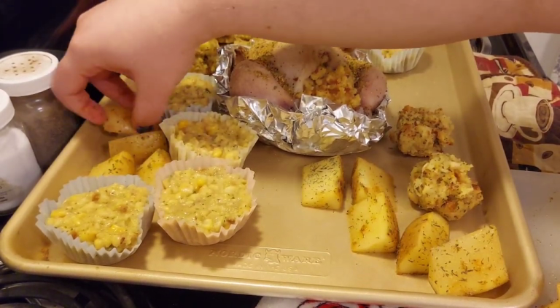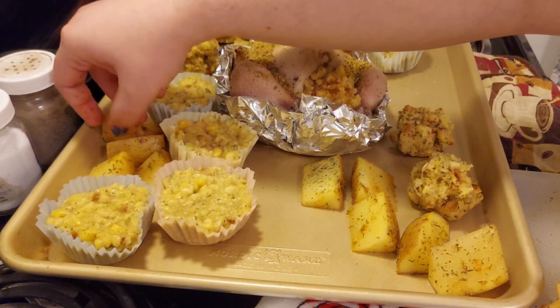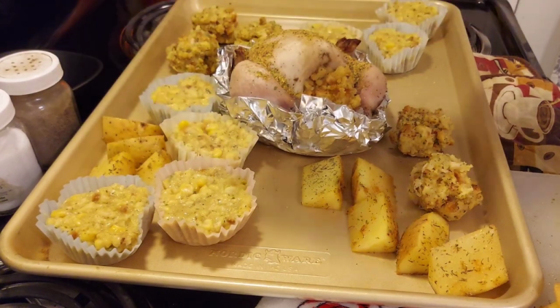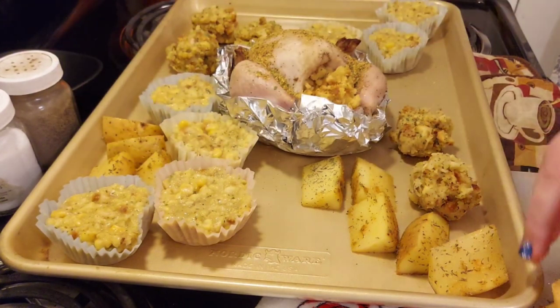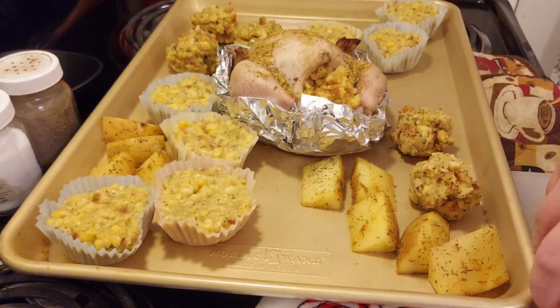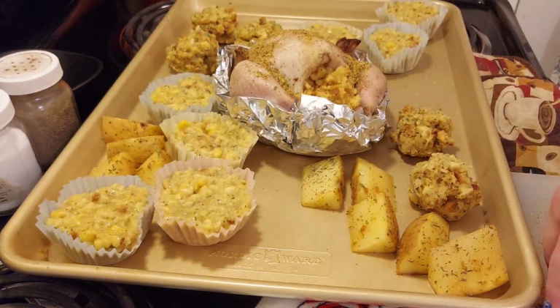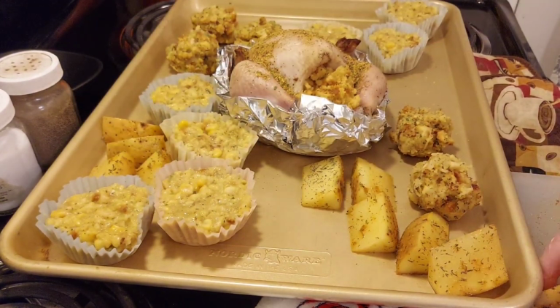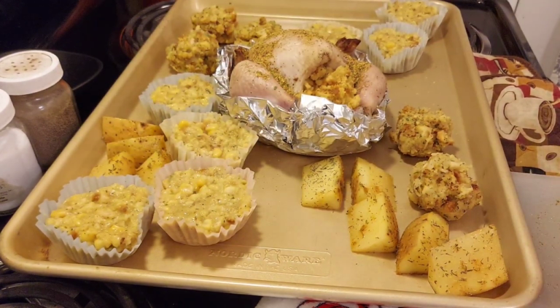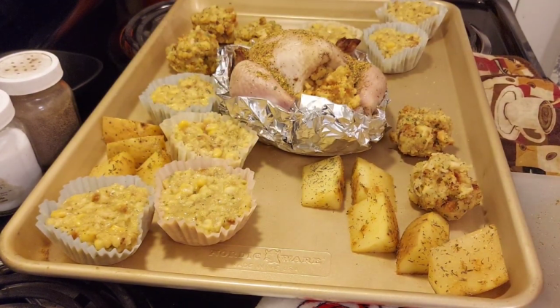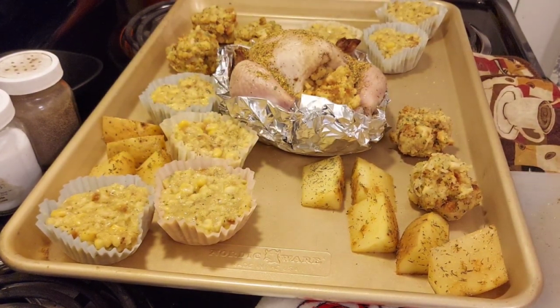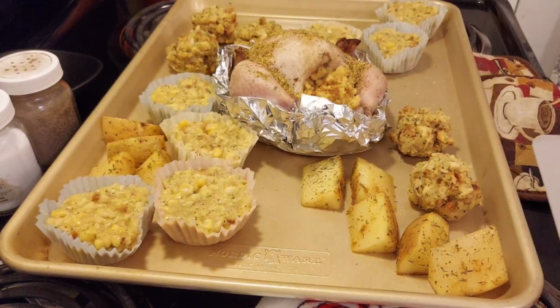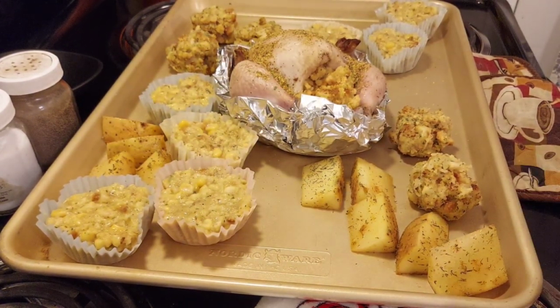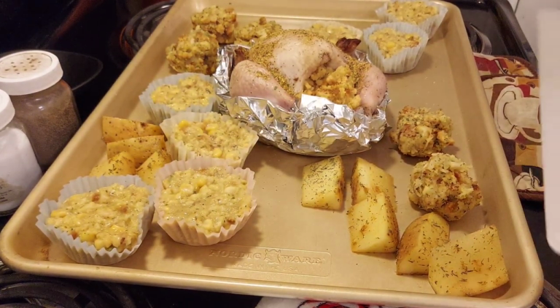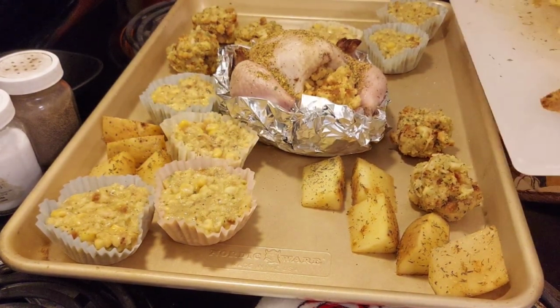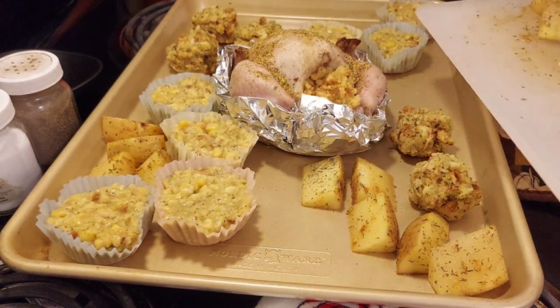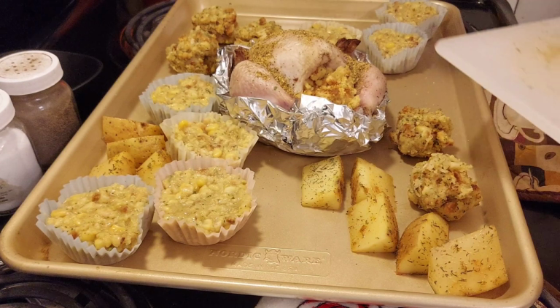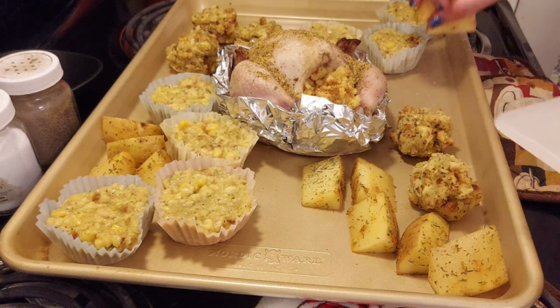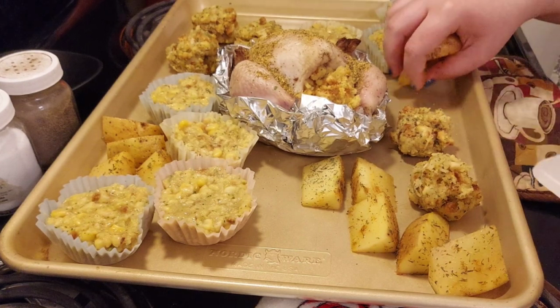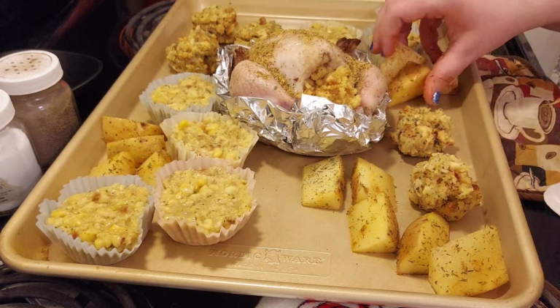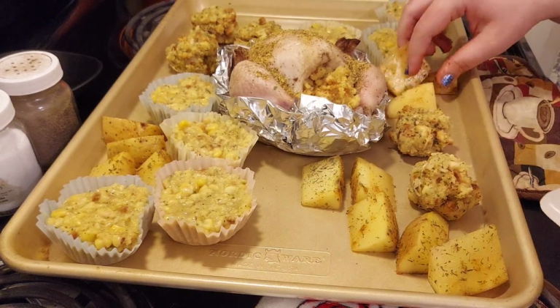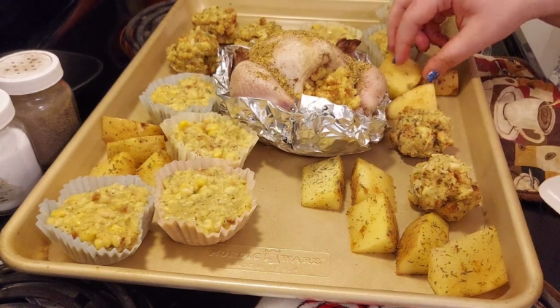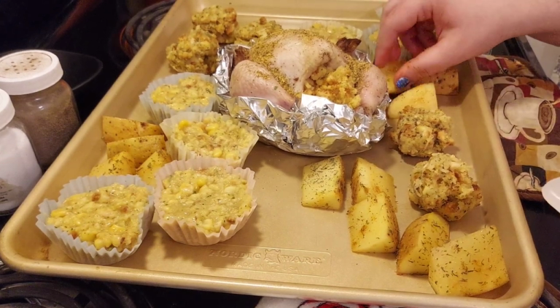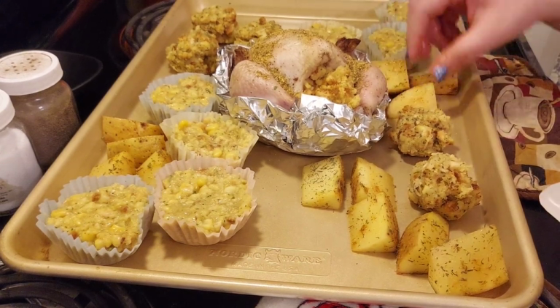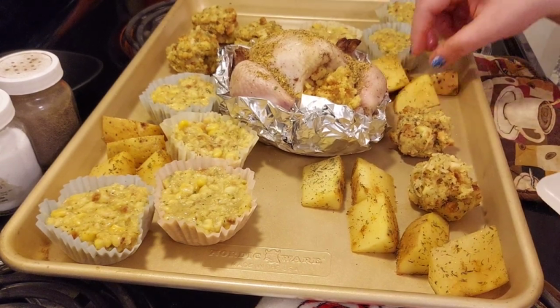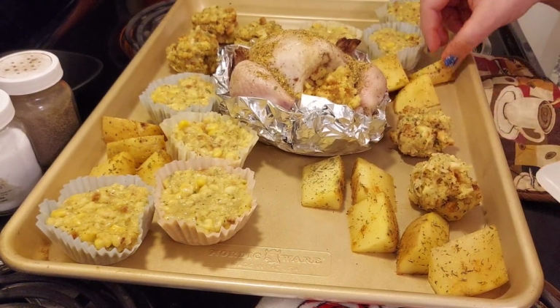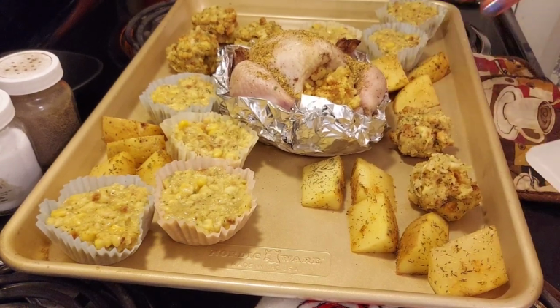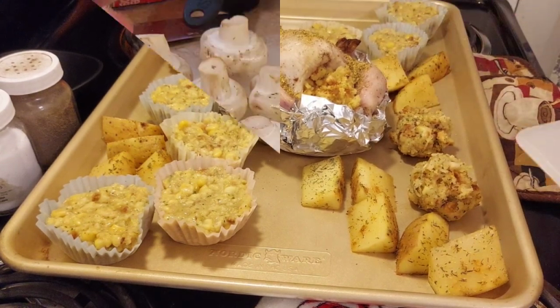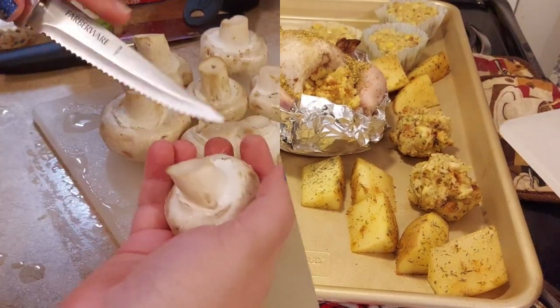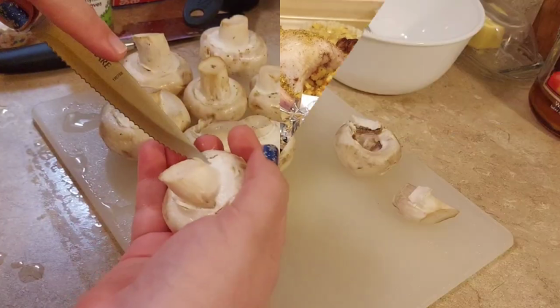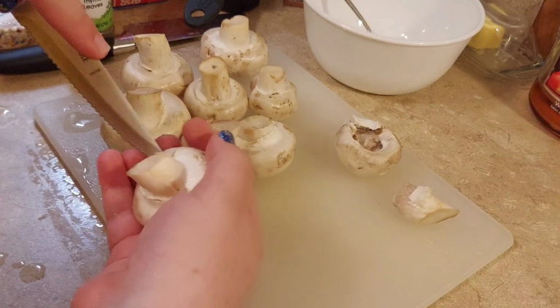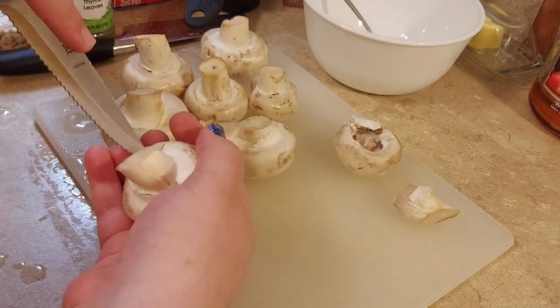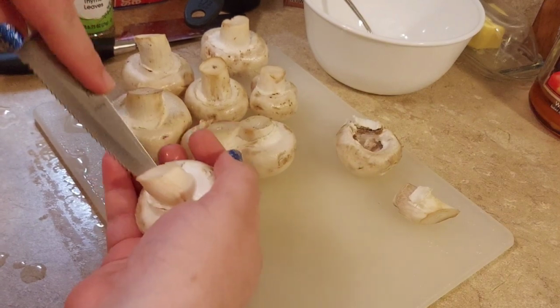I realize this is a fairly yellow meal, but that's what you get when you use a lot of corn and cornbread. It all tasted delicious, but it could have used a little more color - given that I tend to err on the side of more colorful foods.